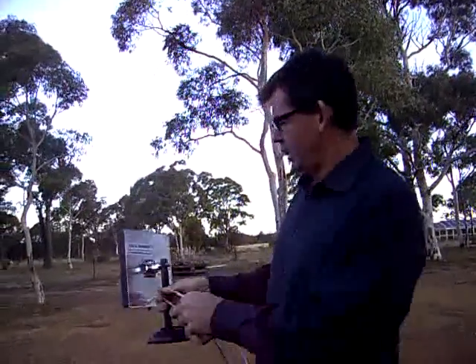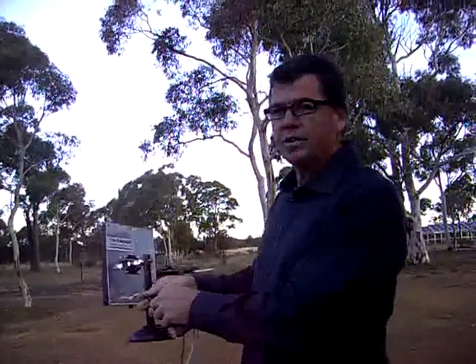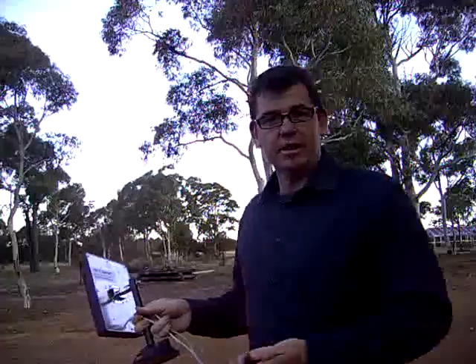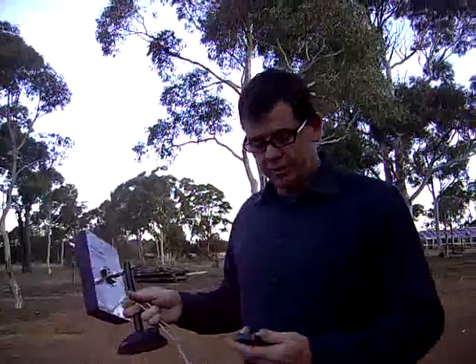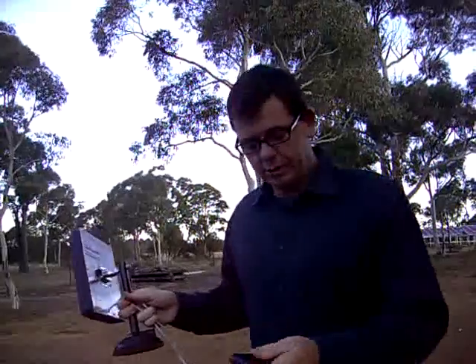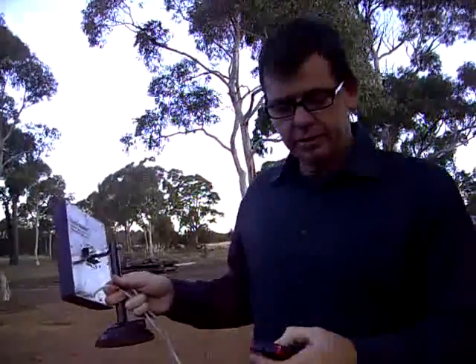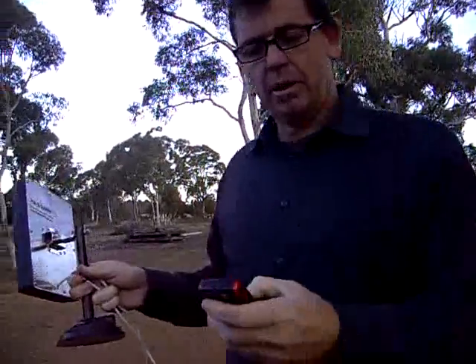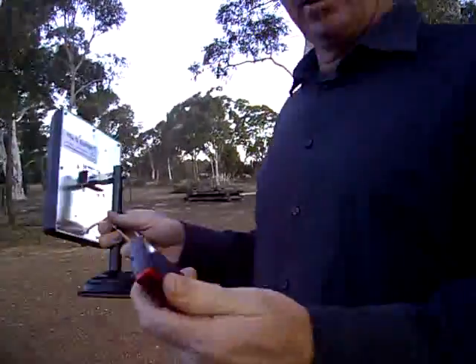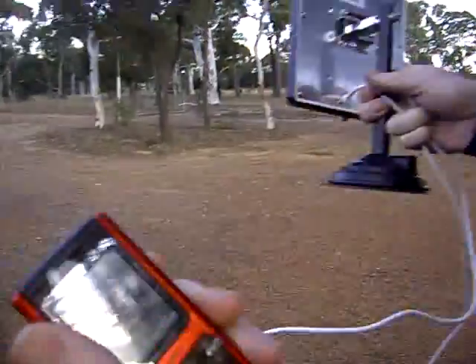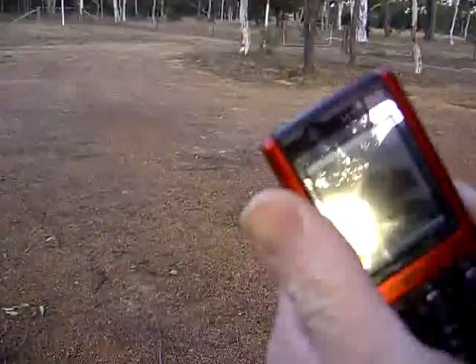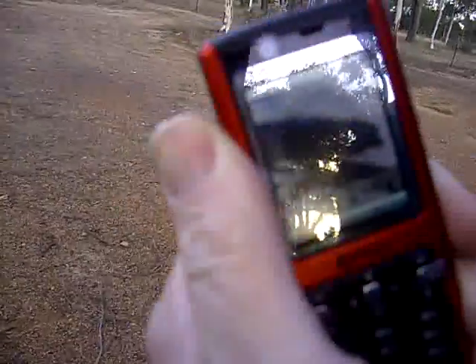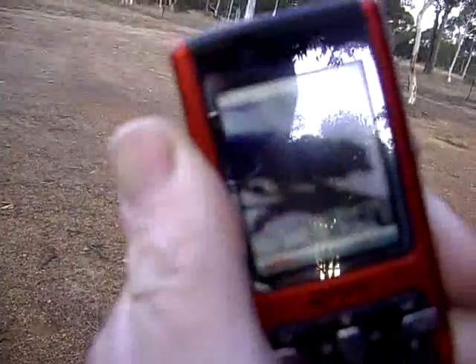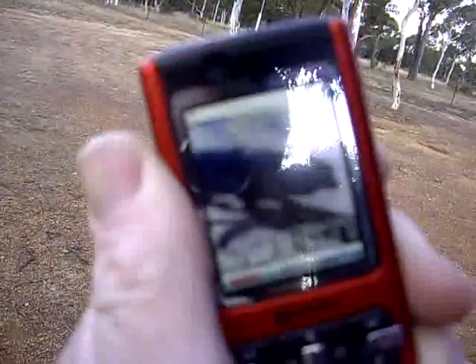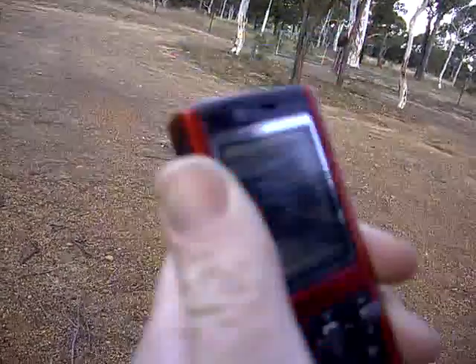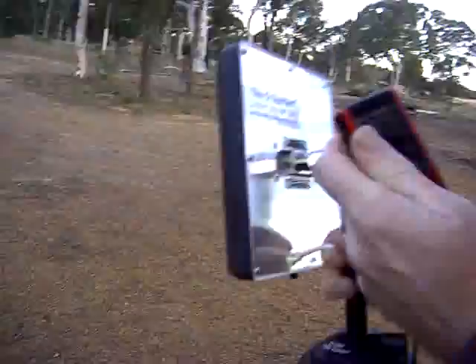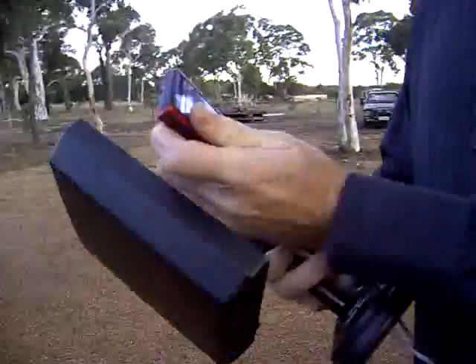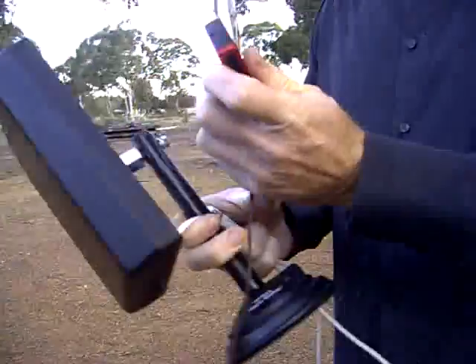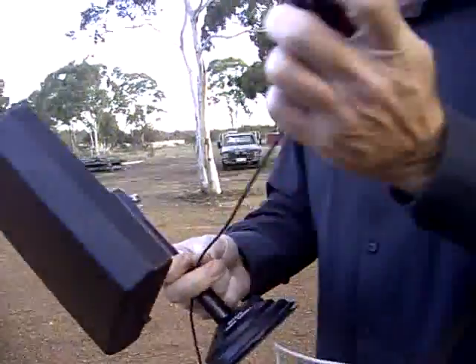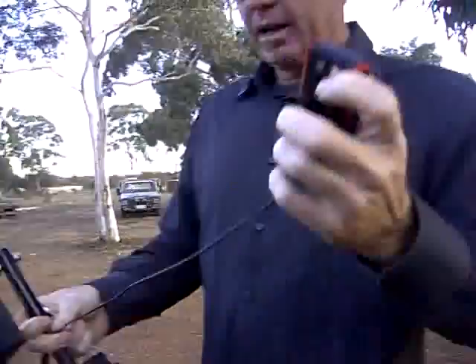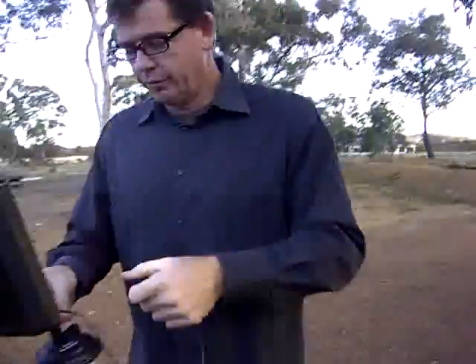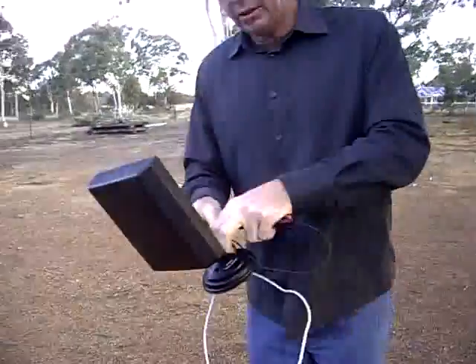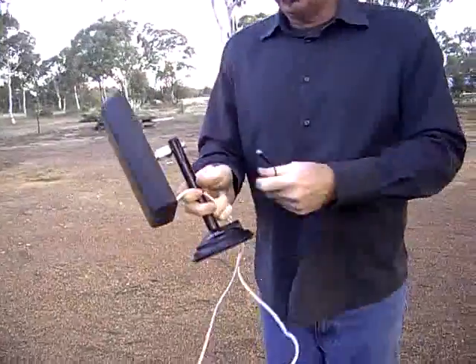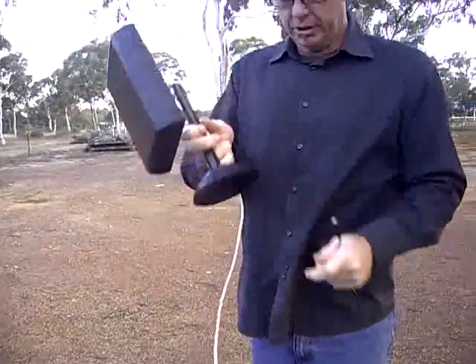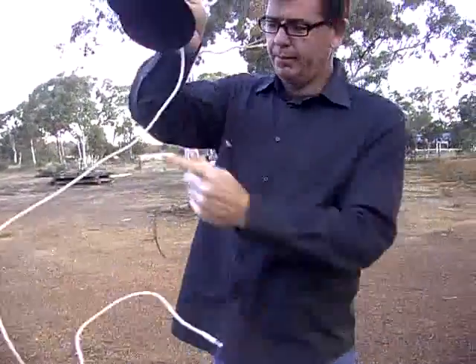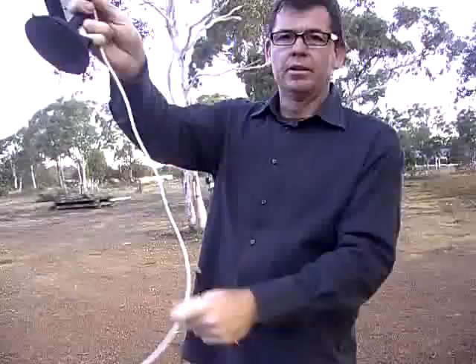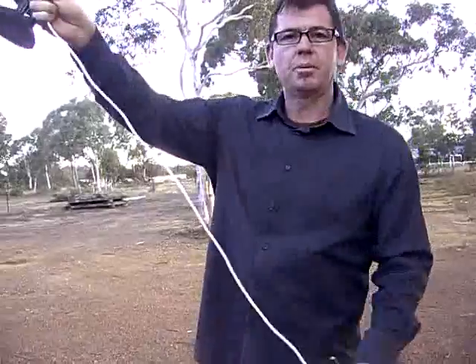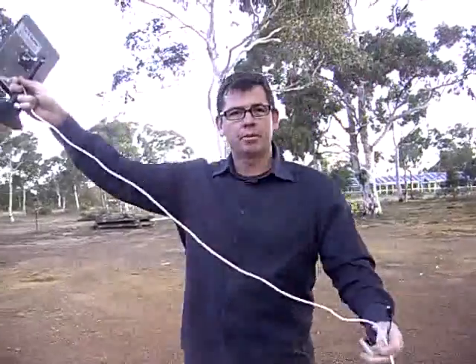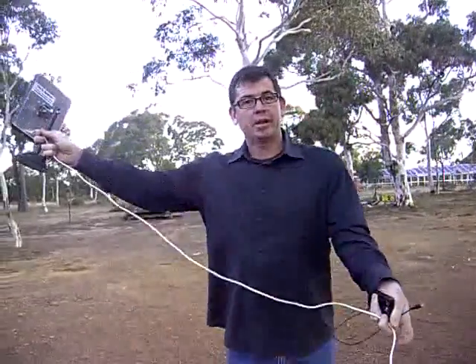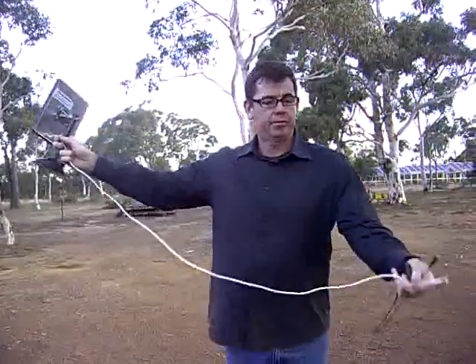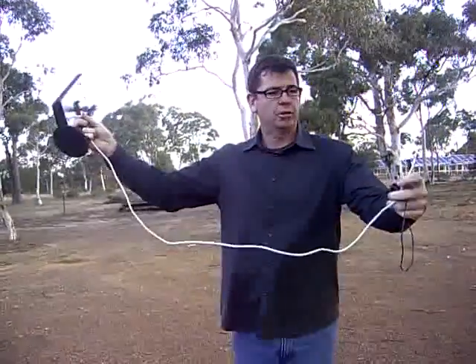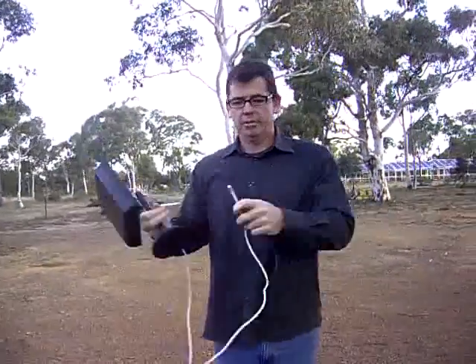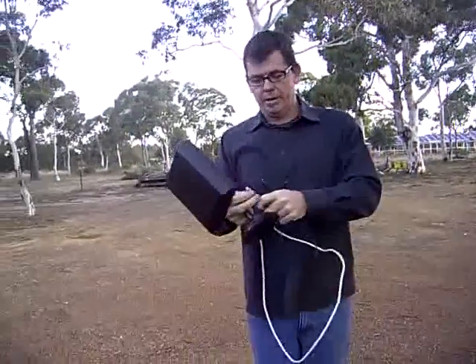Now, the easiest way to test what the signal's like is to grab hold of a phone. If we have a look there, we've got no signal. You use a patch cable to plug the phone into the G-Spotter. The G-Spotter comes with a metre and a half of low-loss cable out of the back.